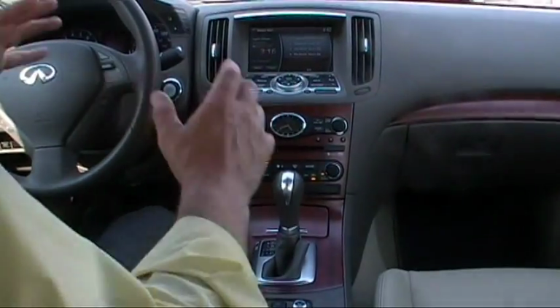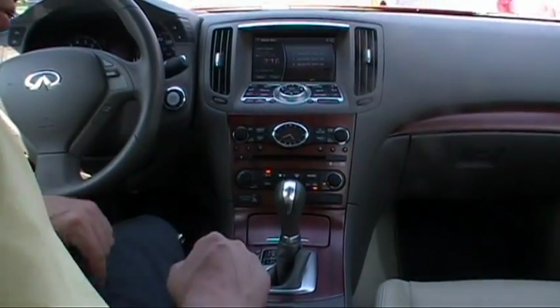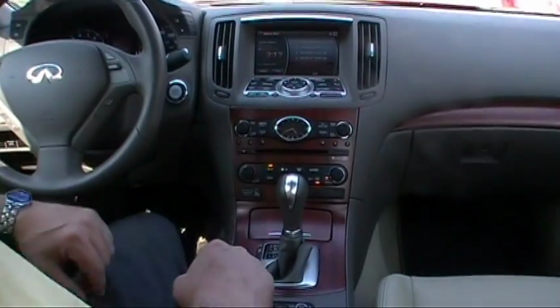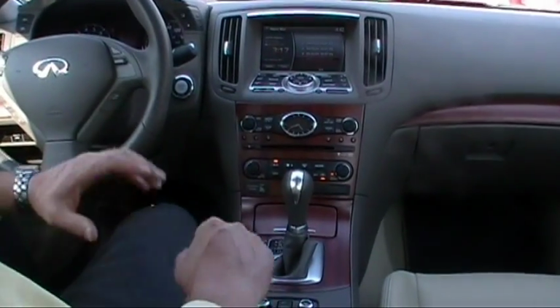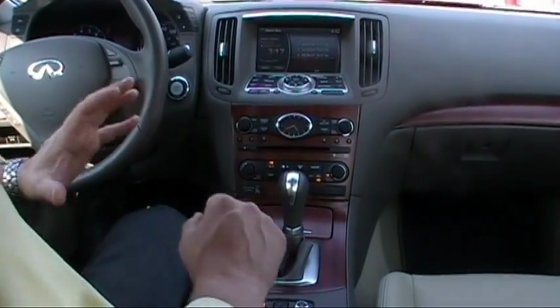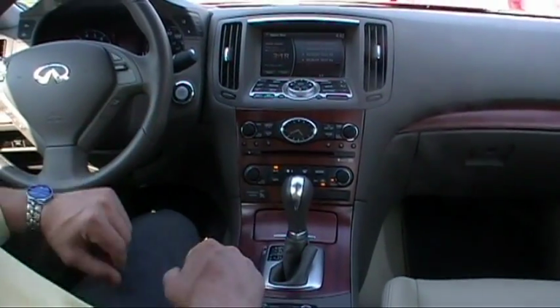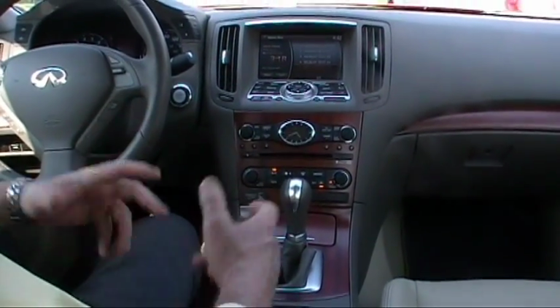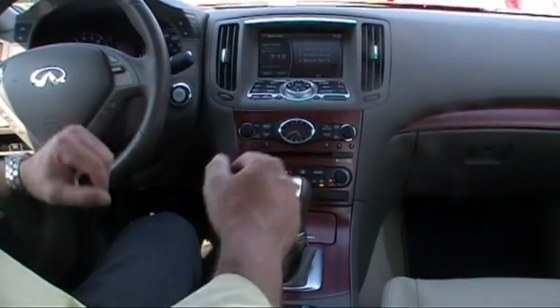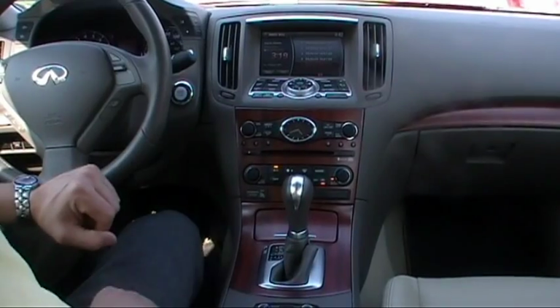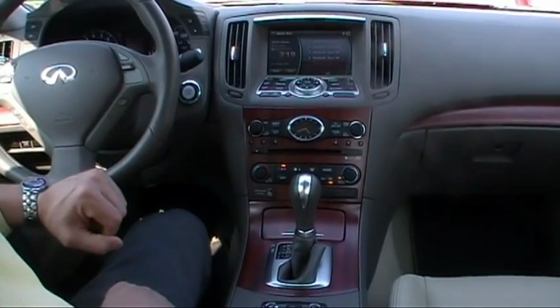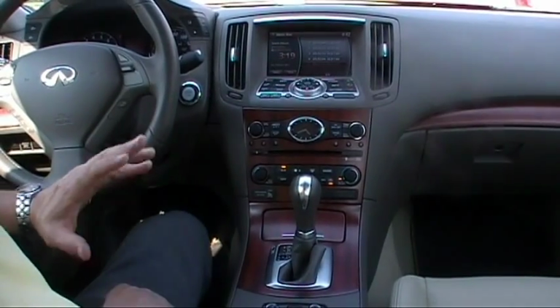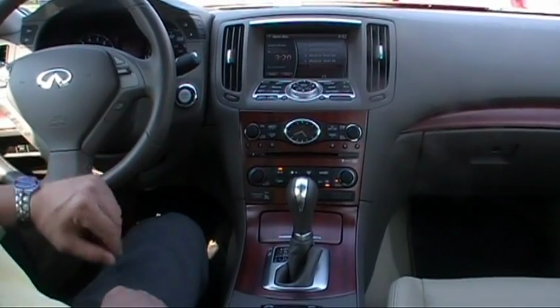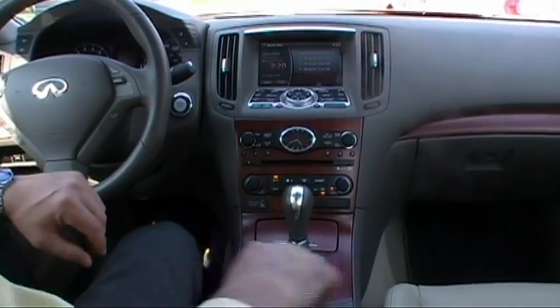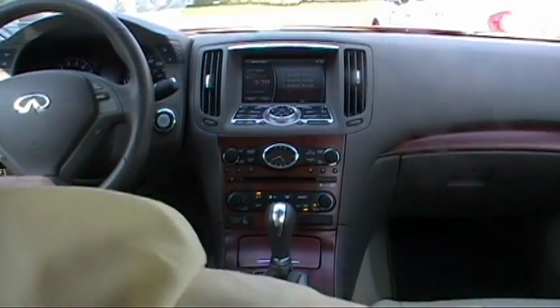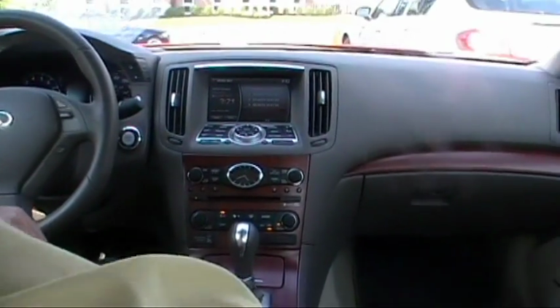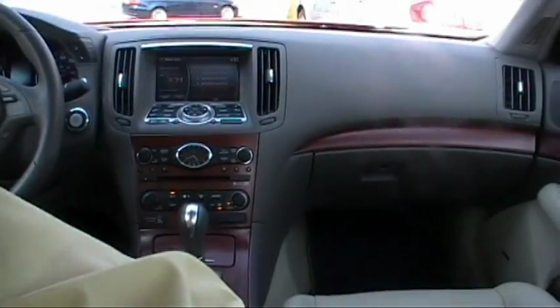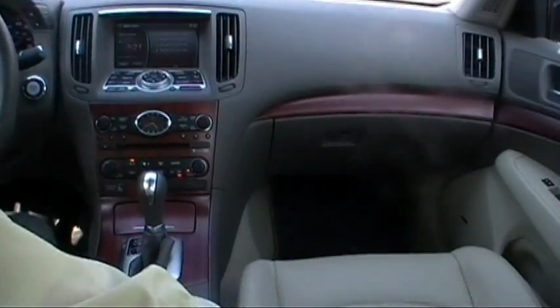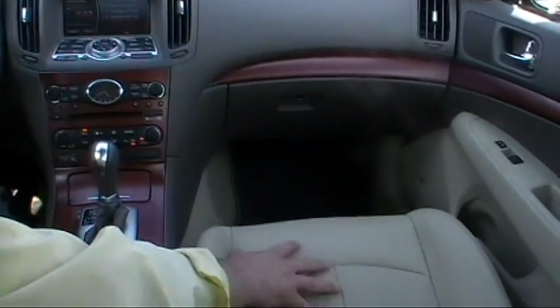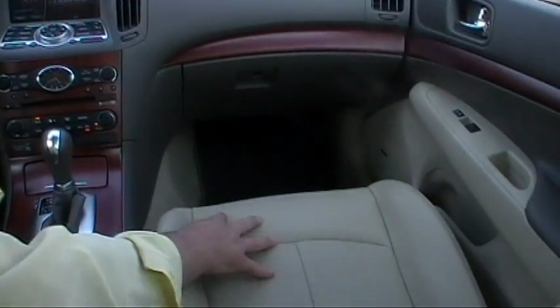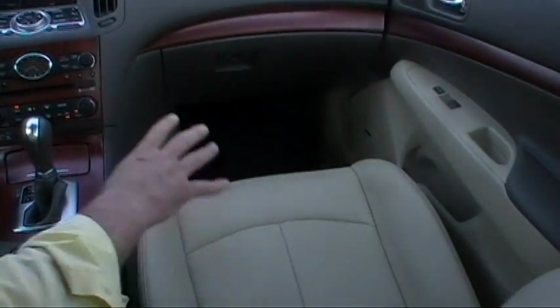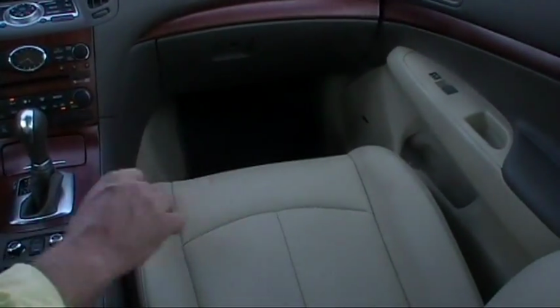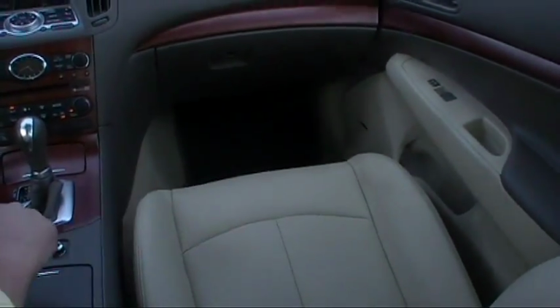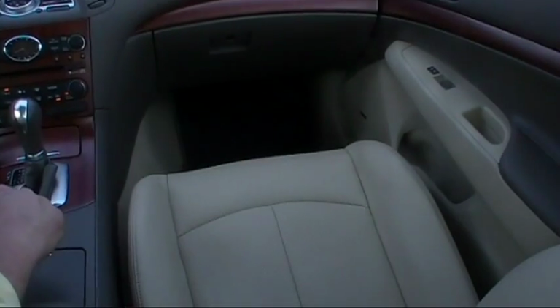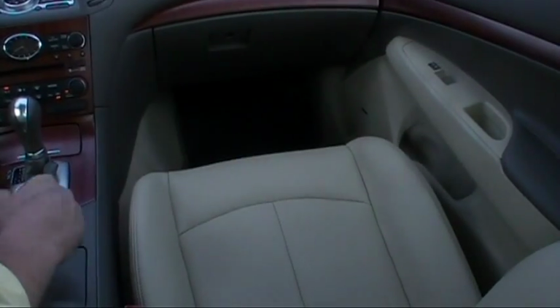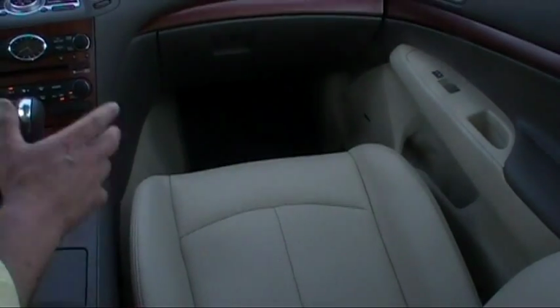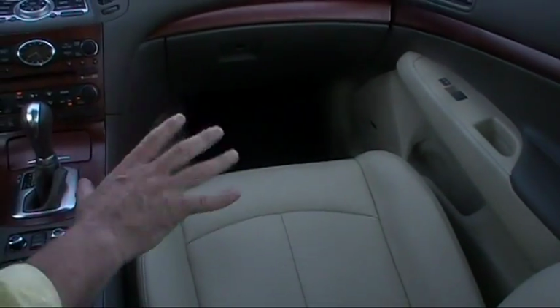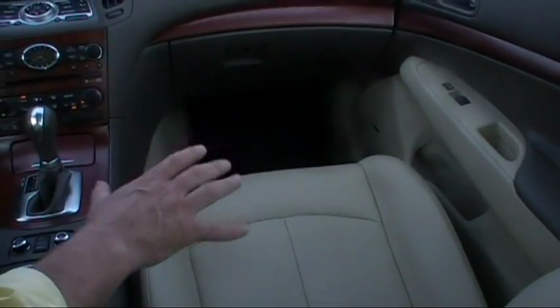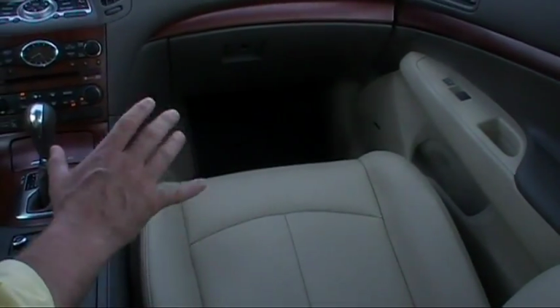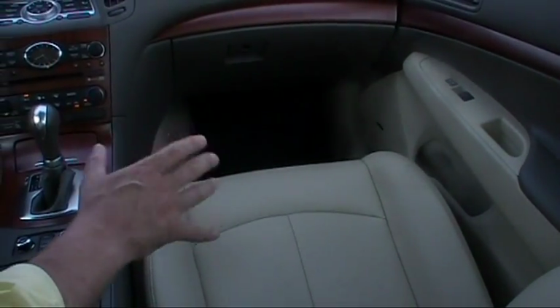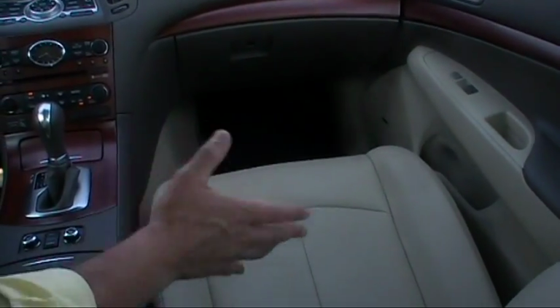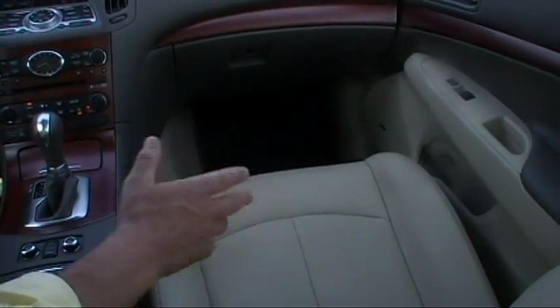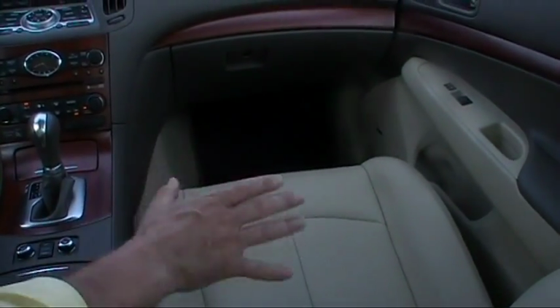Here we are inside this gorgeous G37X sedan. Let's review some of the amenities. First off, the Wheat Leather seats are in absolutely outstanding condition — they are absolutely brand new. There's no rips, tears, or scars whatsoever.